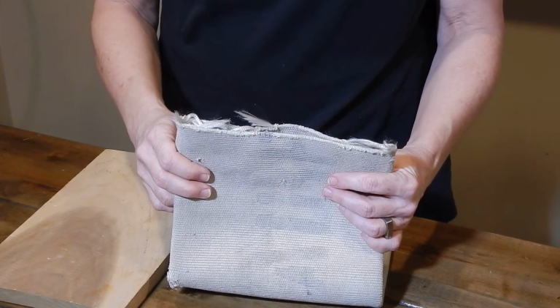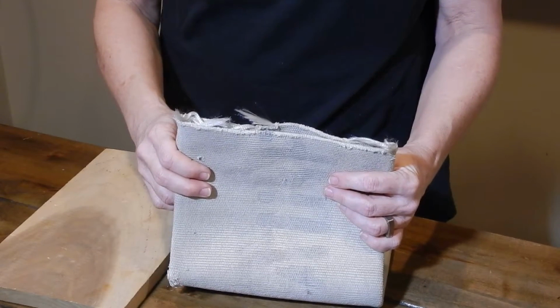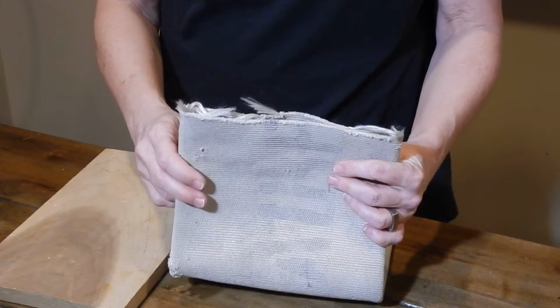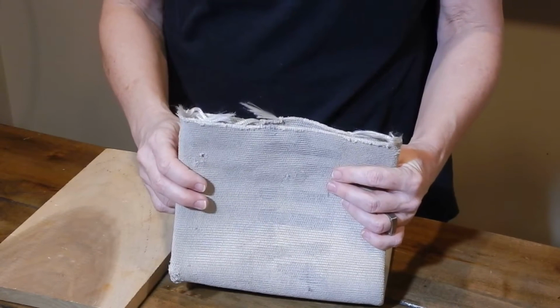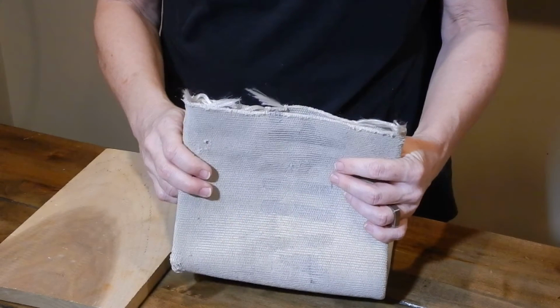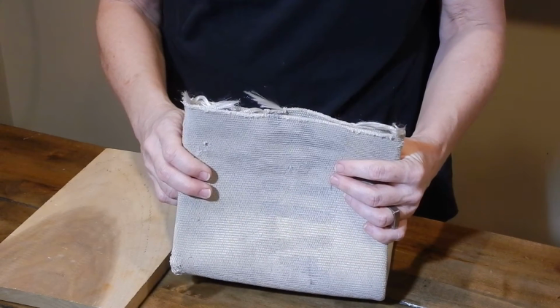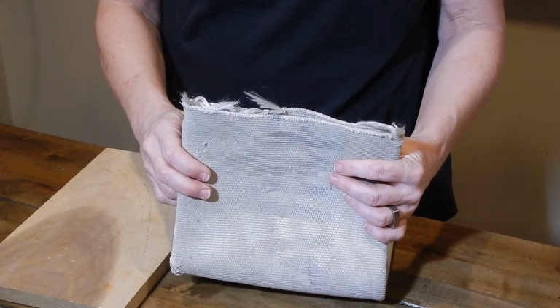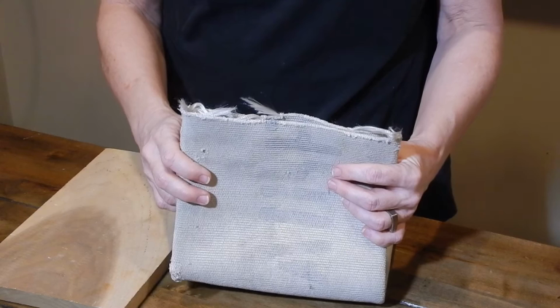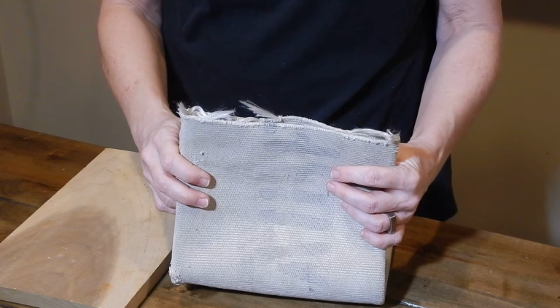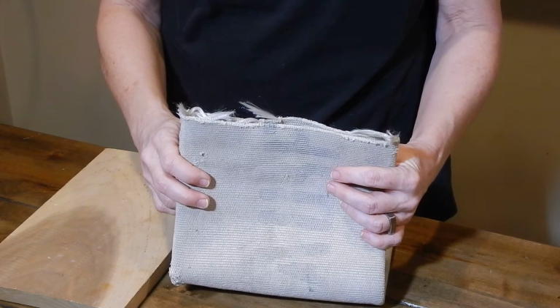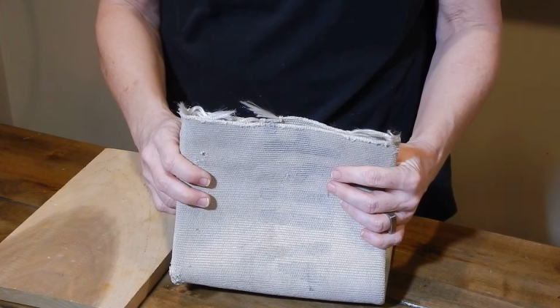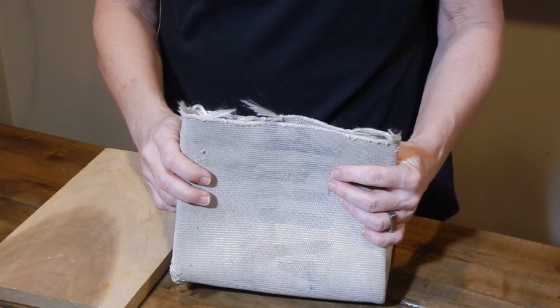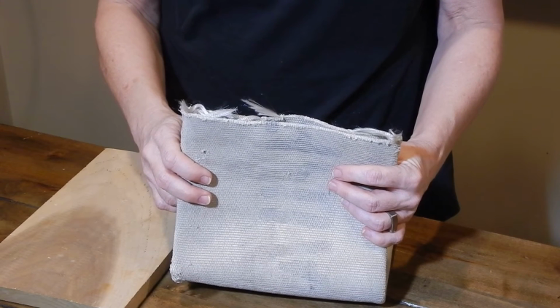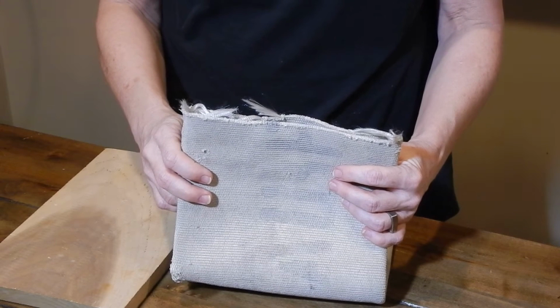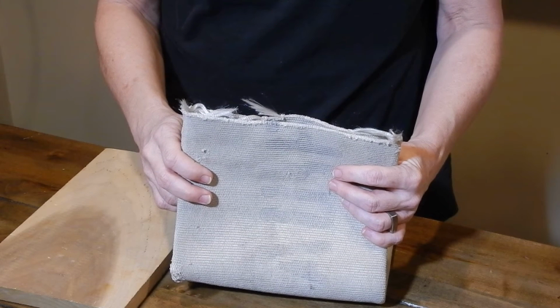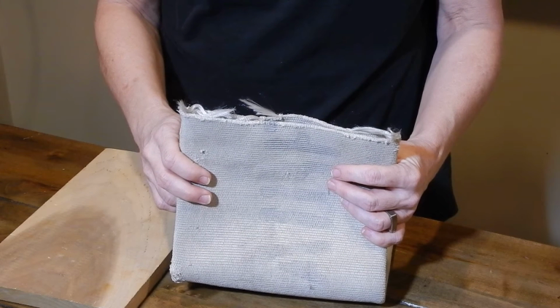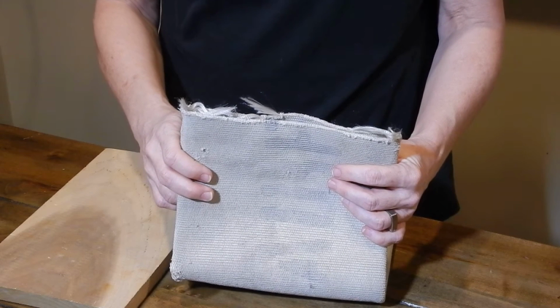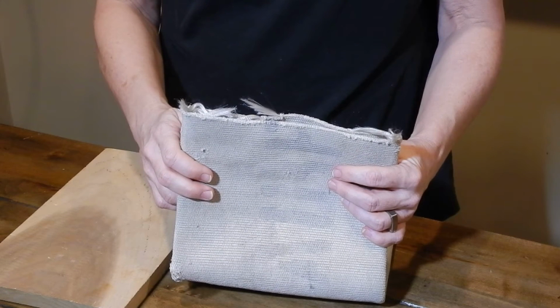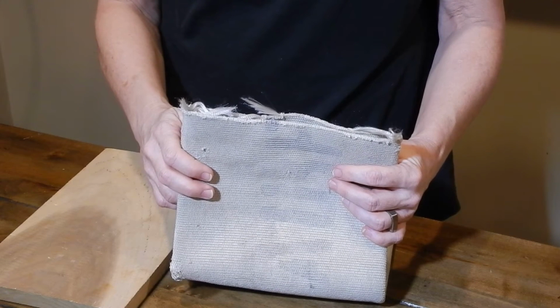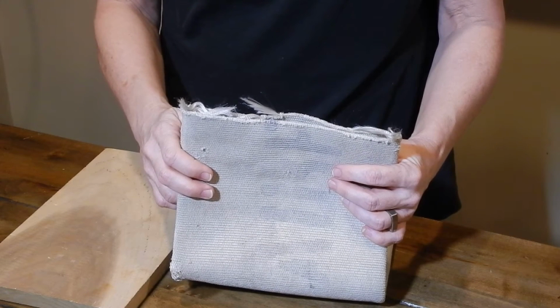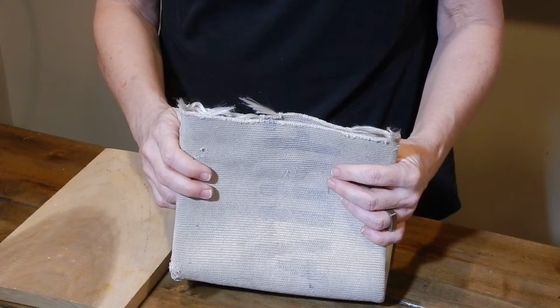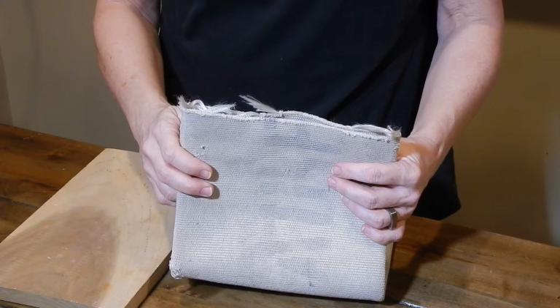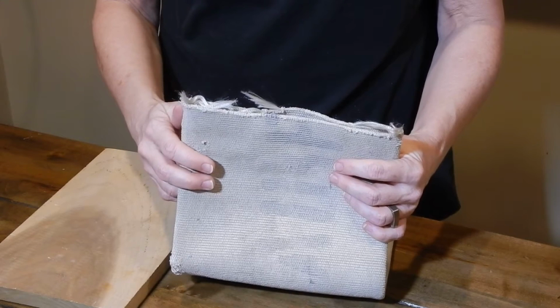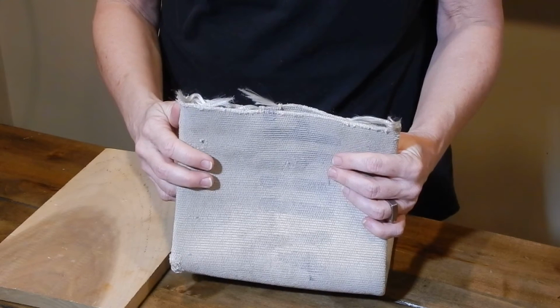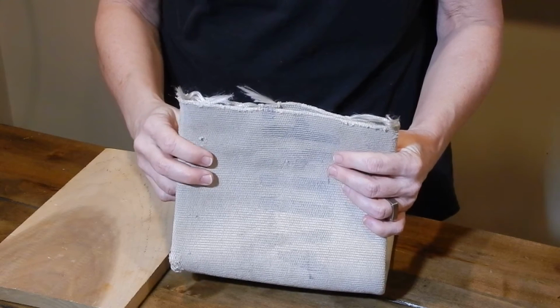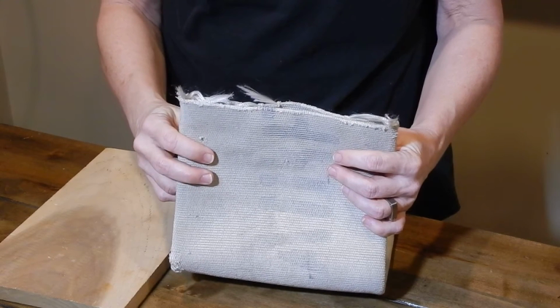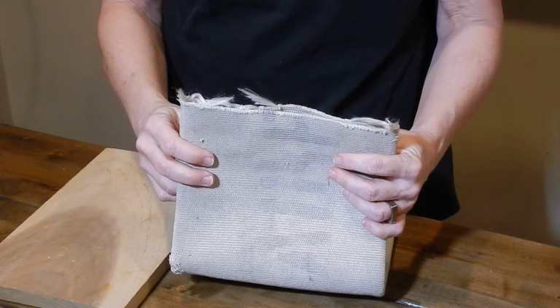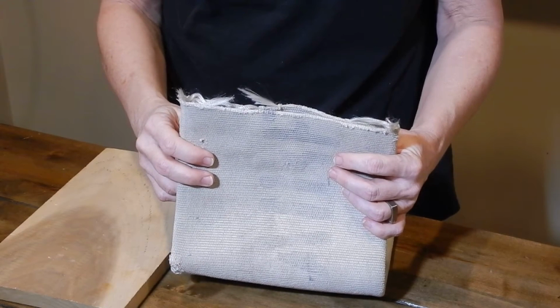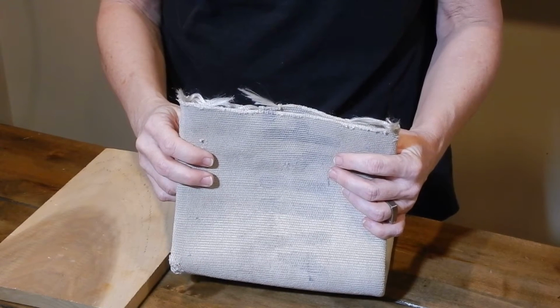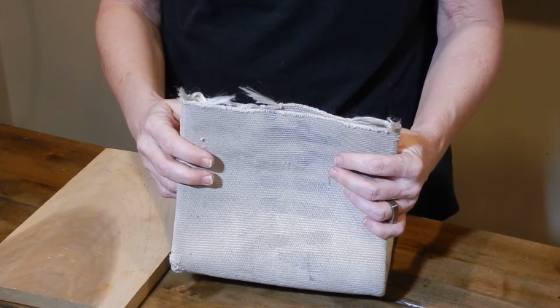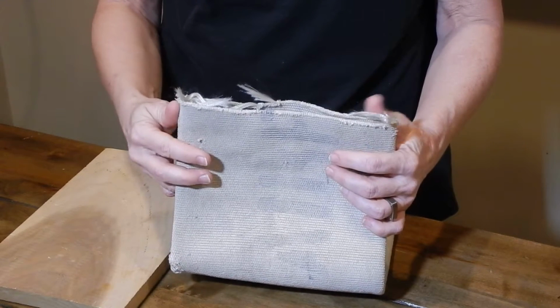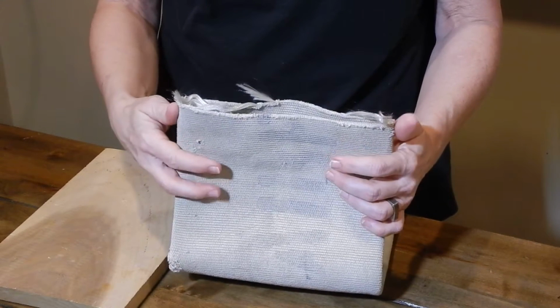We are often asked how to prevent fire hose from fraying on the ends. There are several ways to do this. This short video is about the fold method. There are several ways to fold fire hose to prevent fraying.